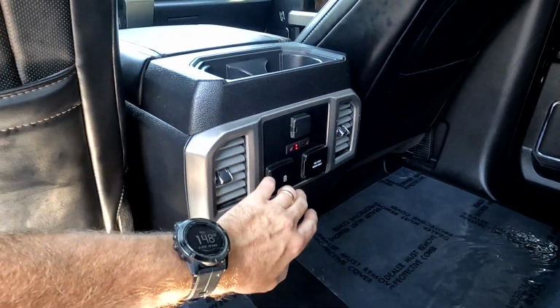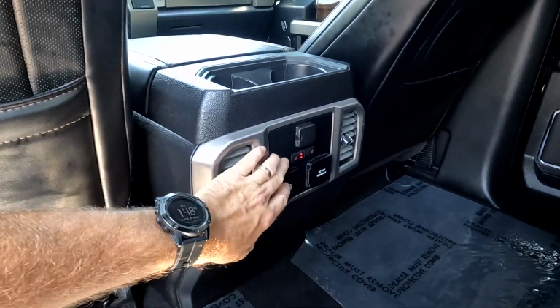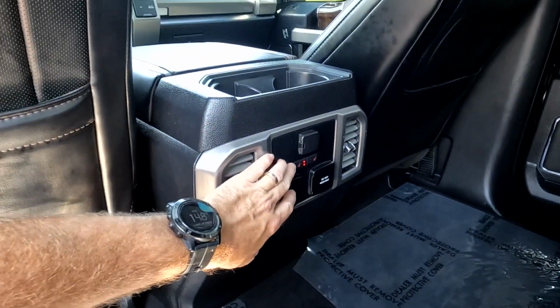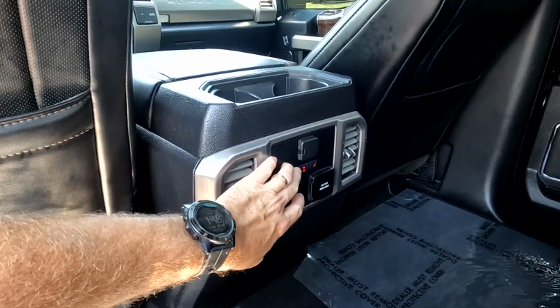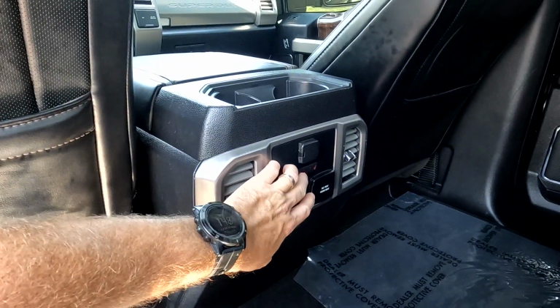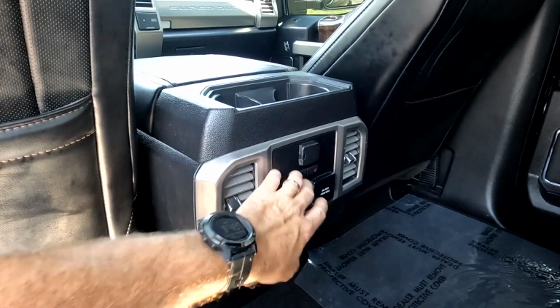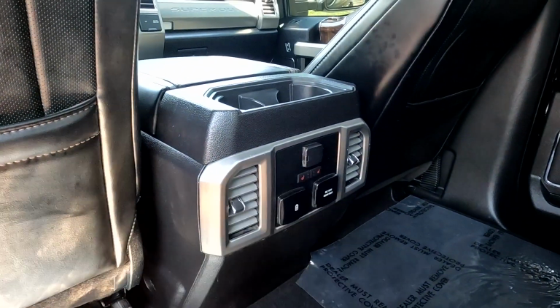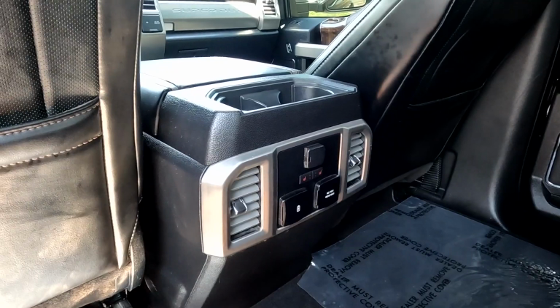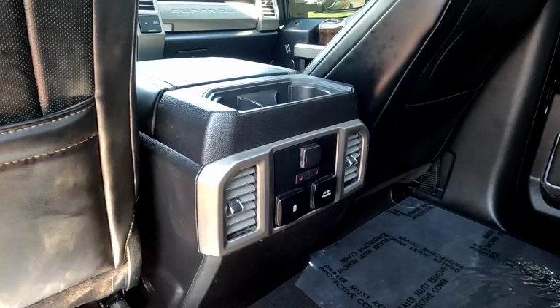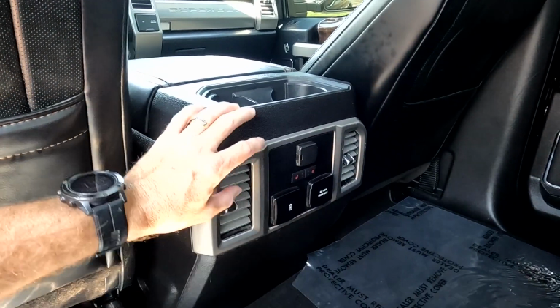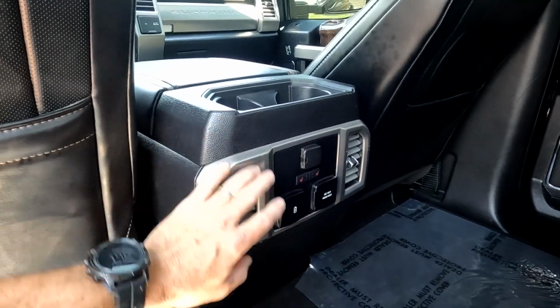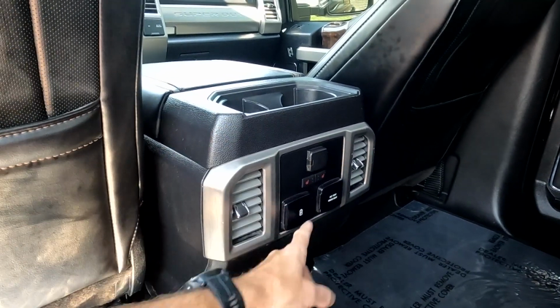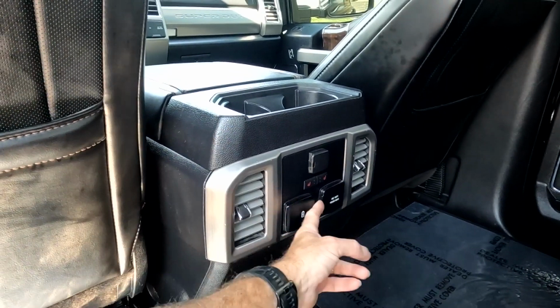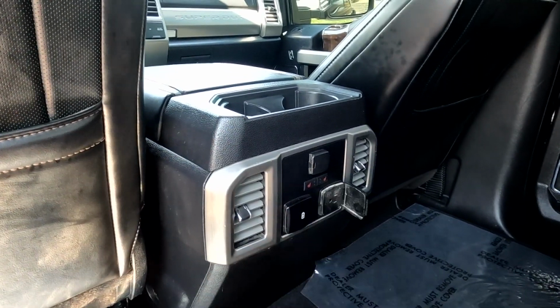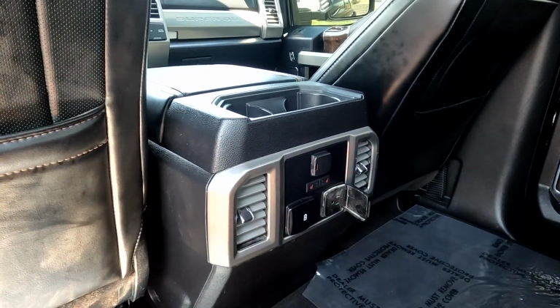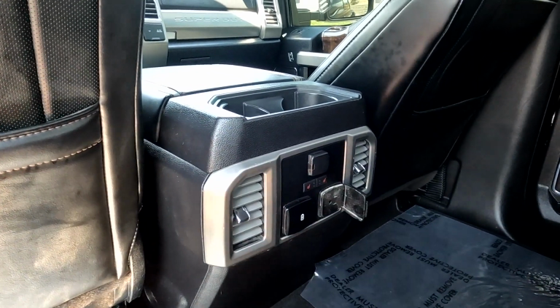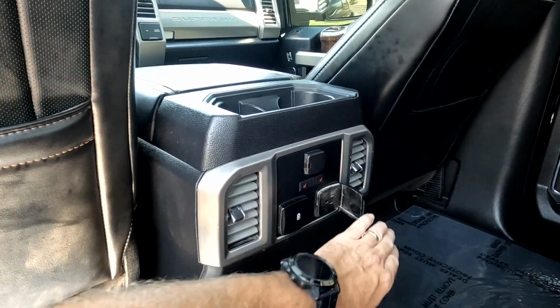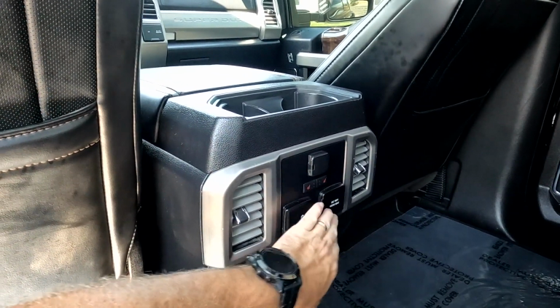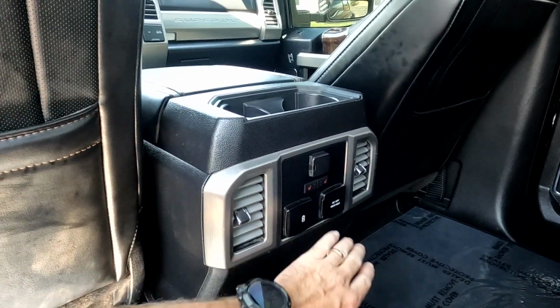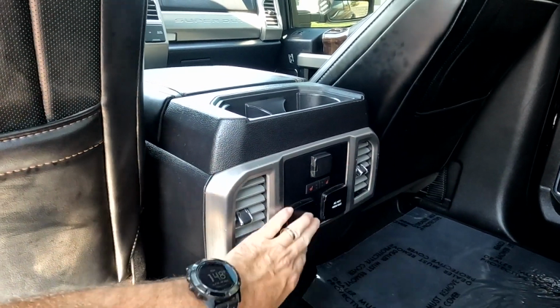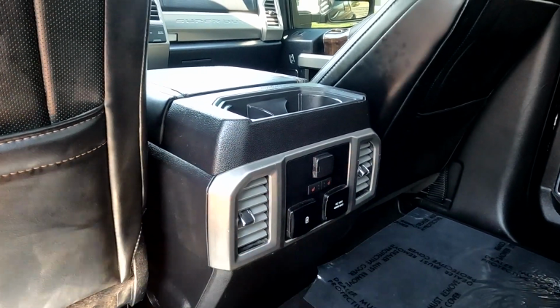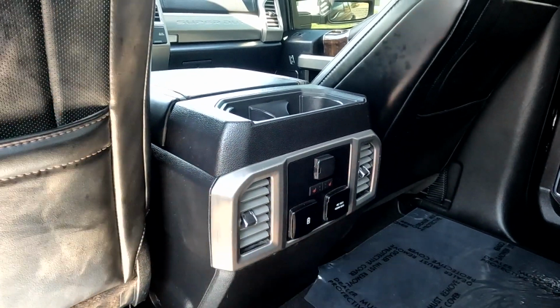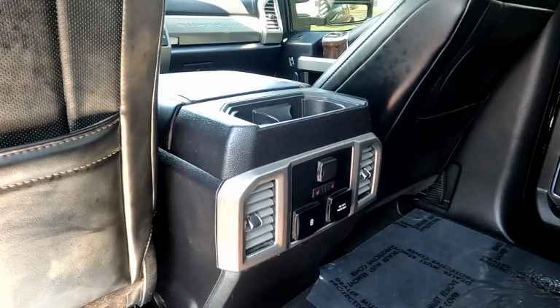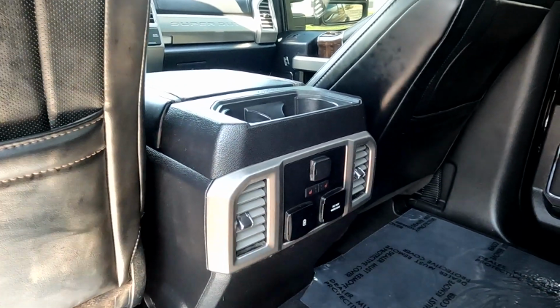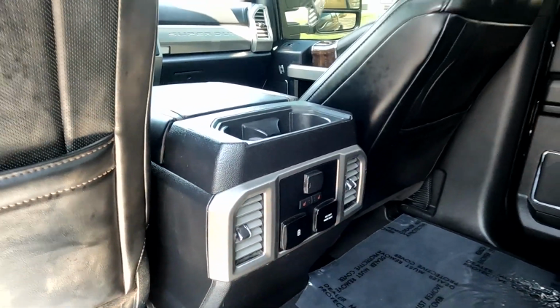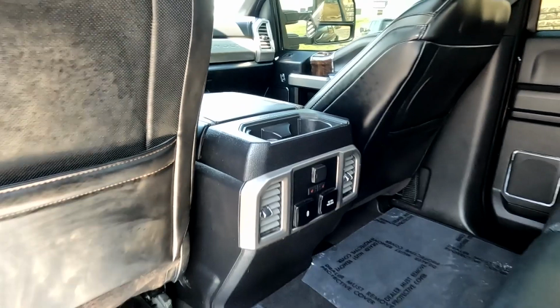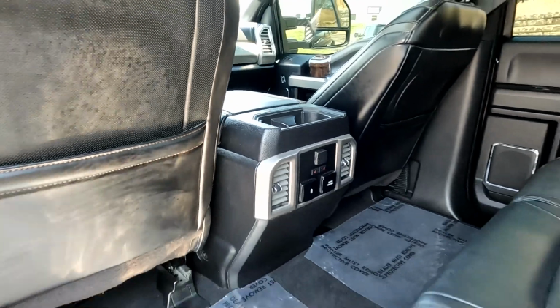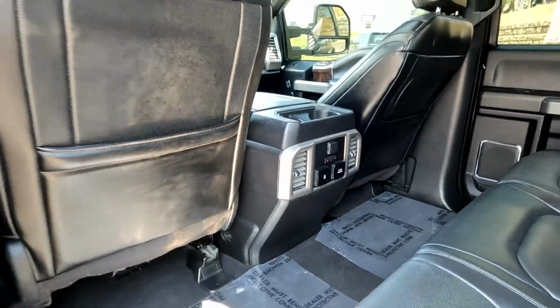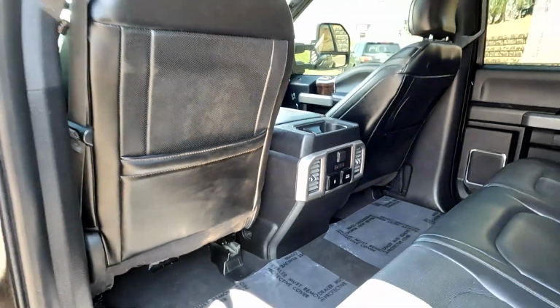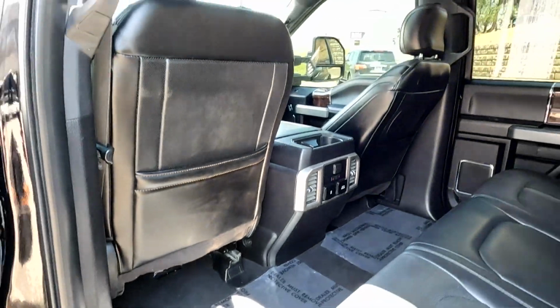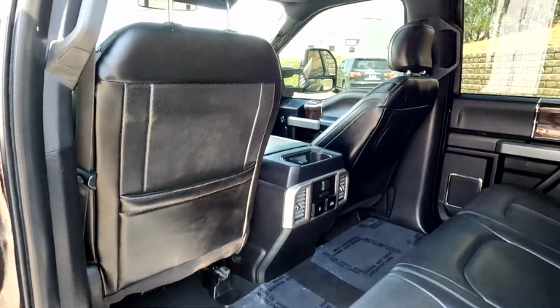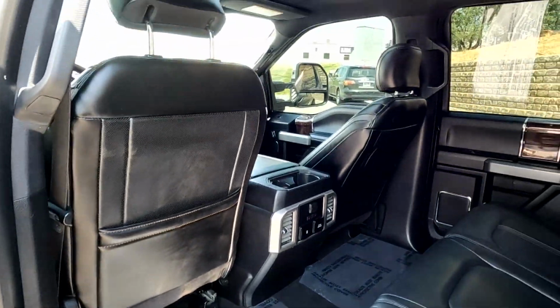It does have heated rear seats. There's a 110-volt outlet and a 12-volt outlet back there. Tons of space back here.